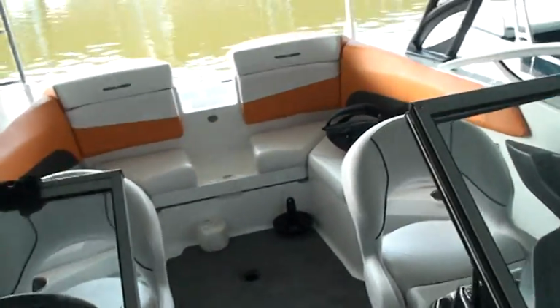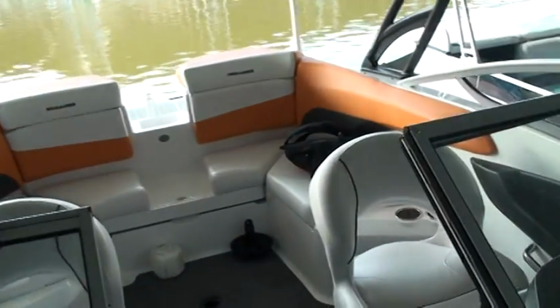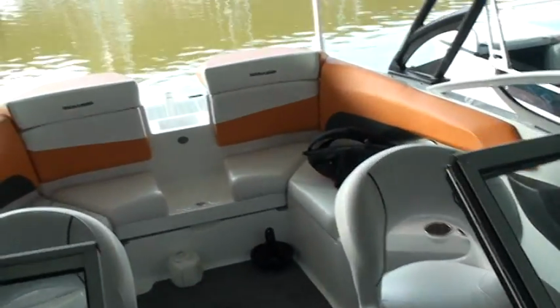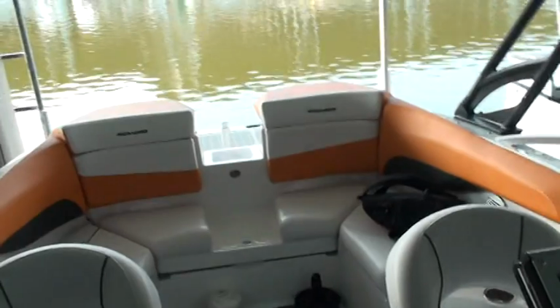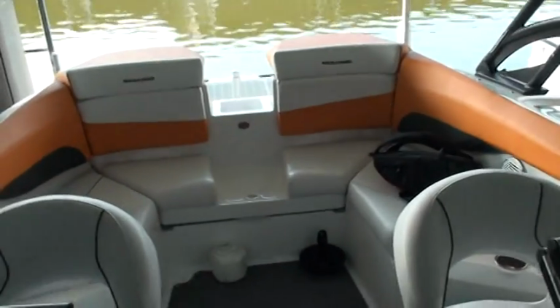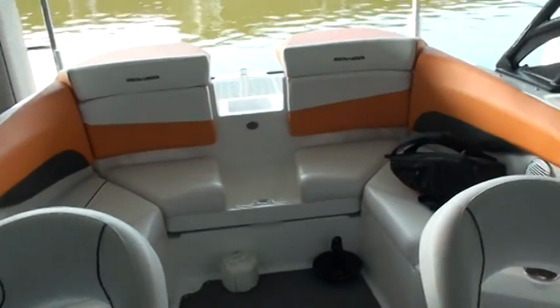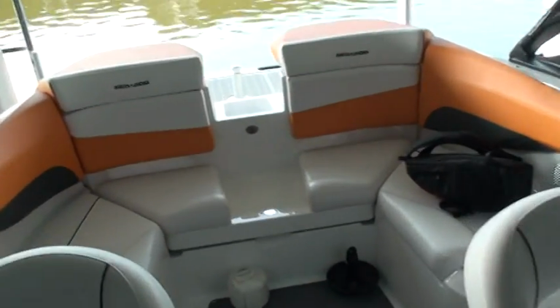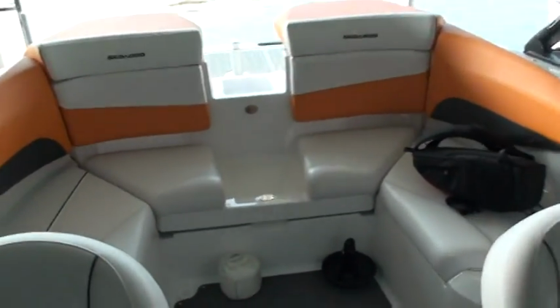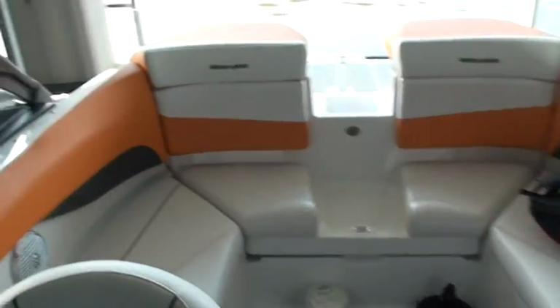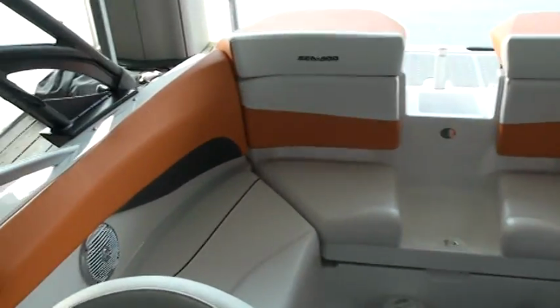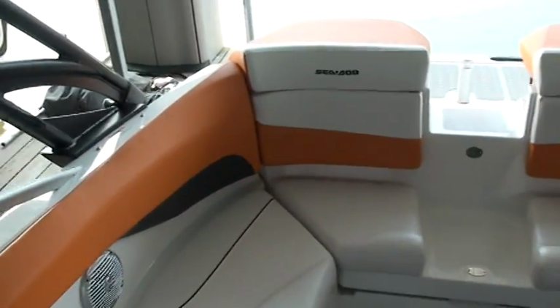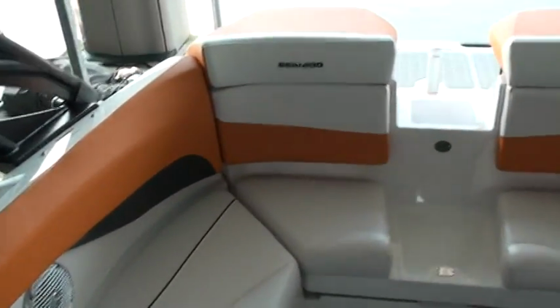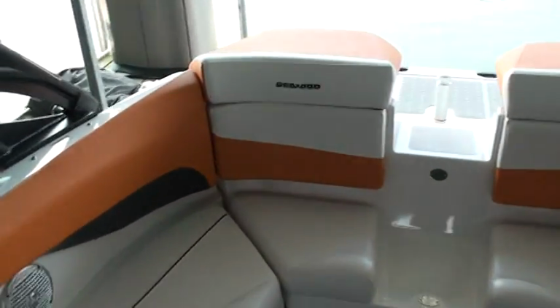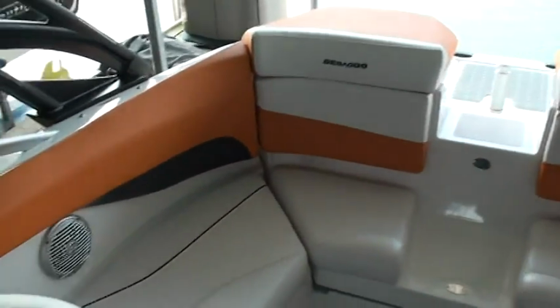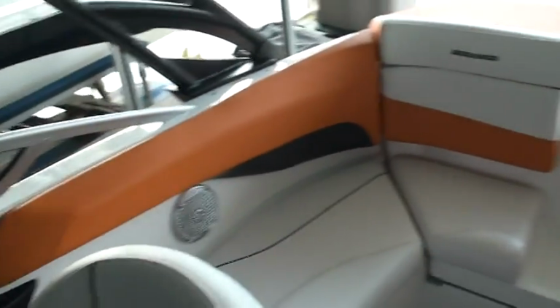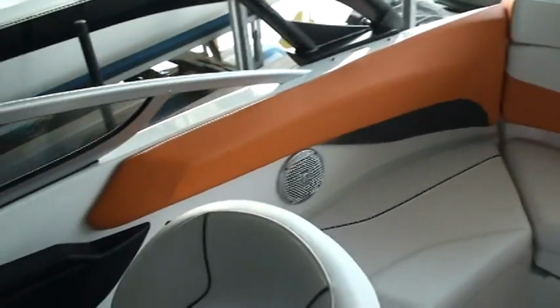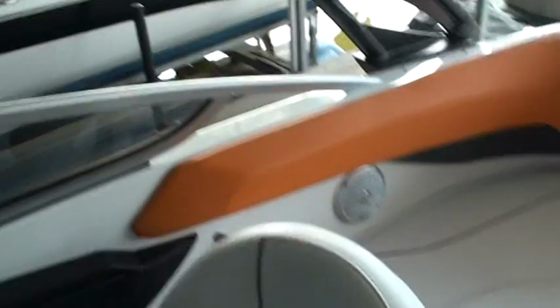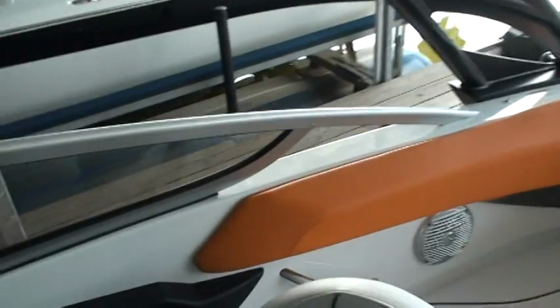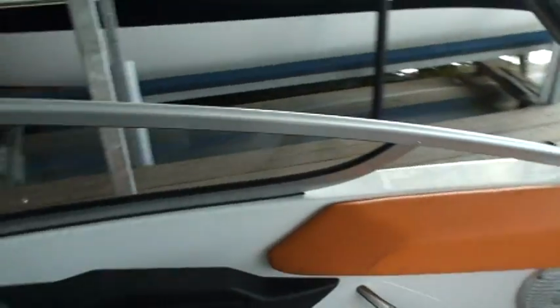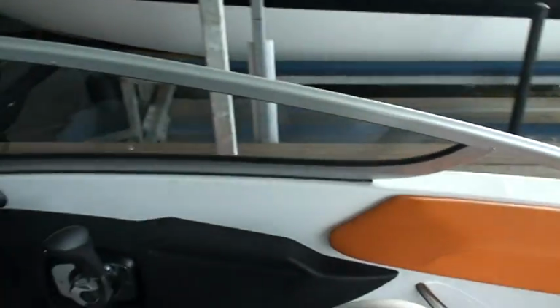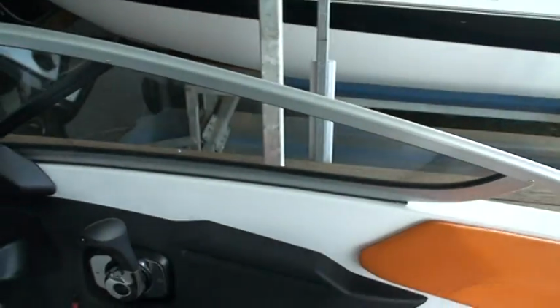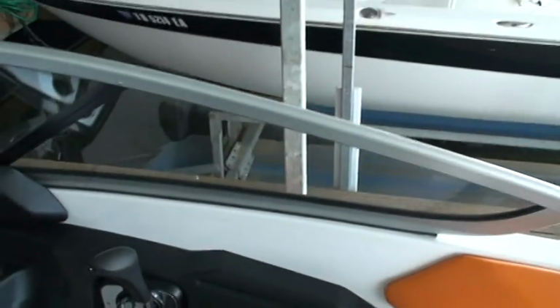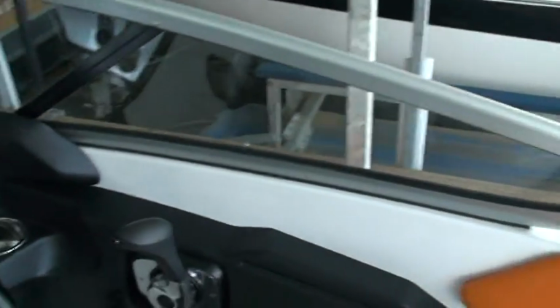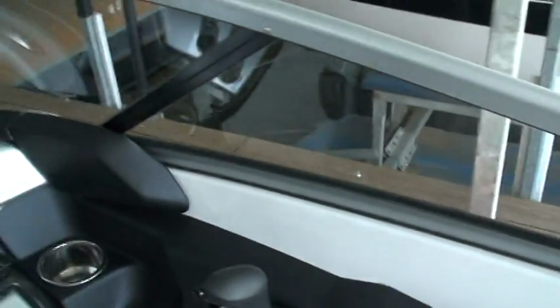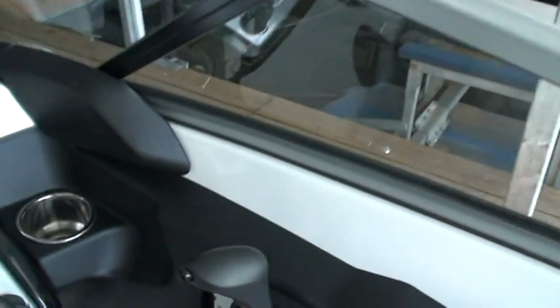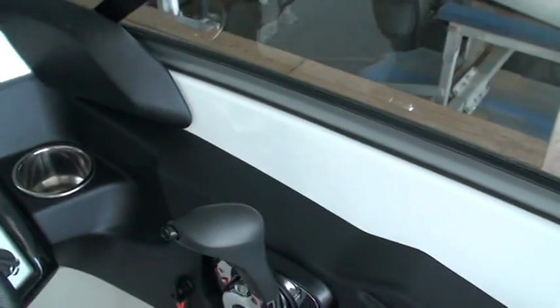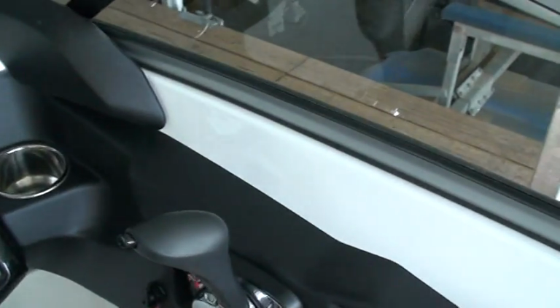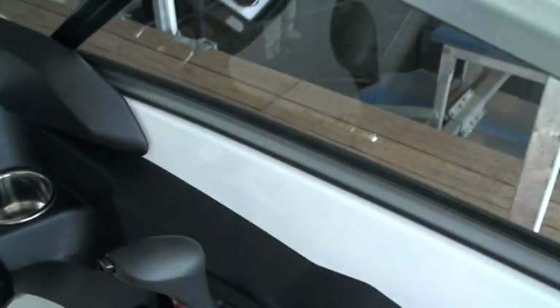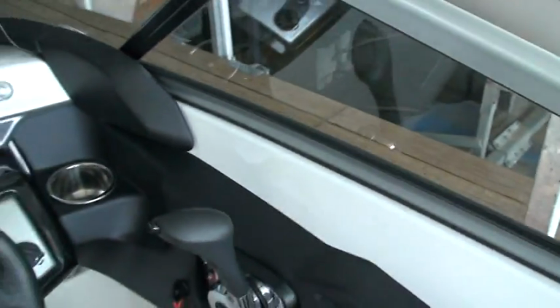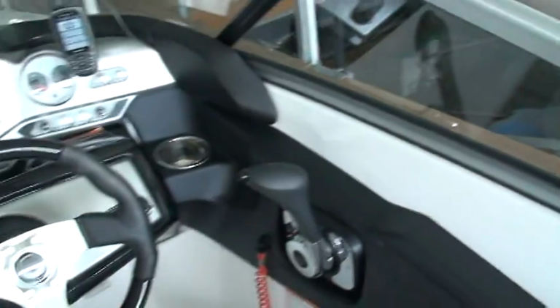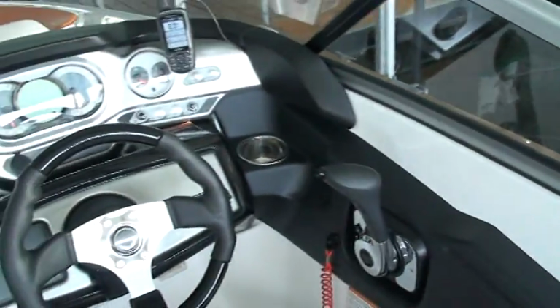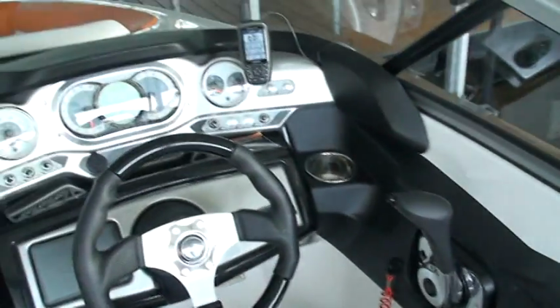Lots of usable space for a boat this size — I've been in bigger boats with less space. Fly-by-wire throttle: it's got two engines, one throttle, one control. Cruise control as well.